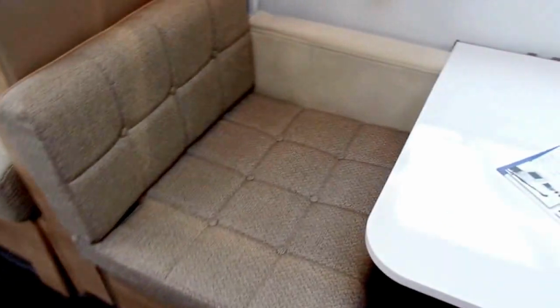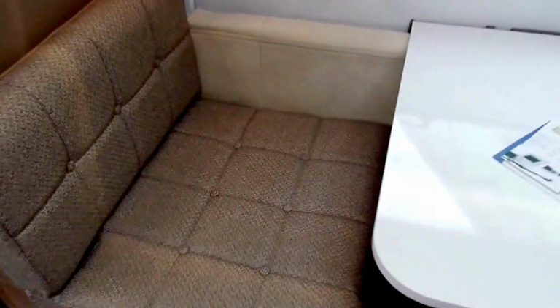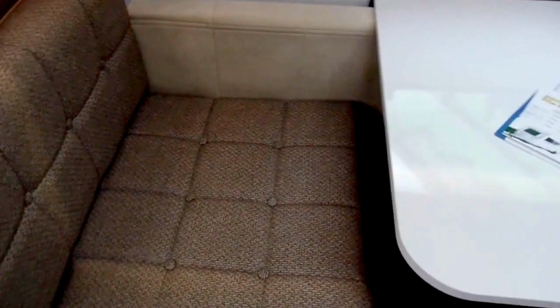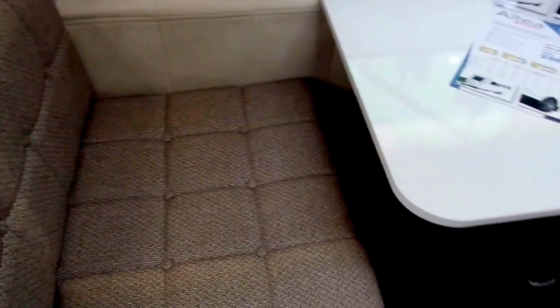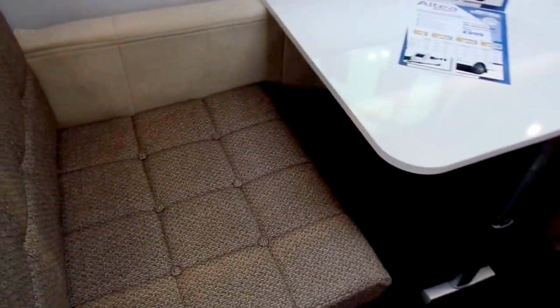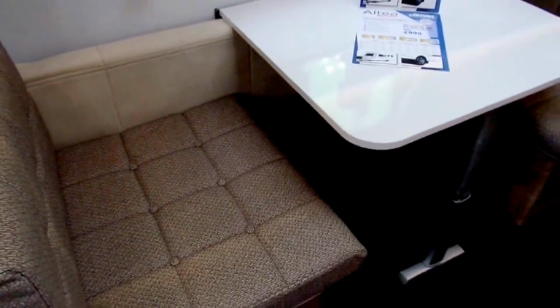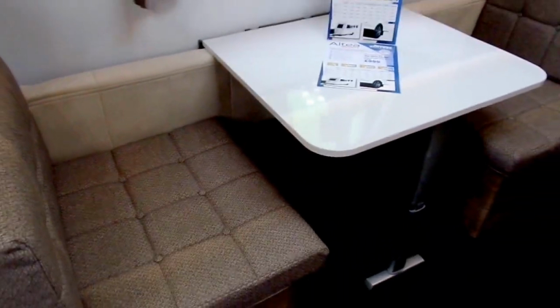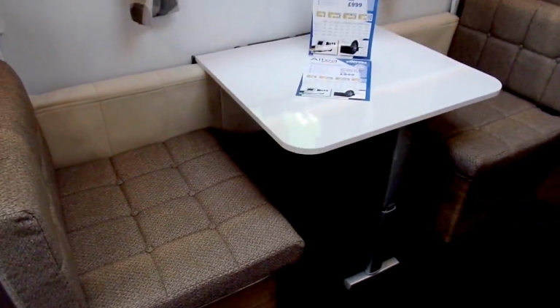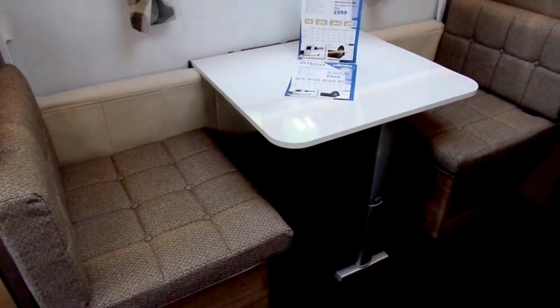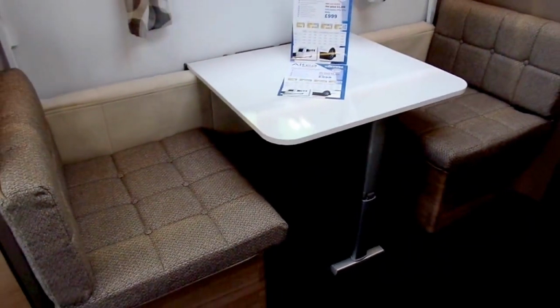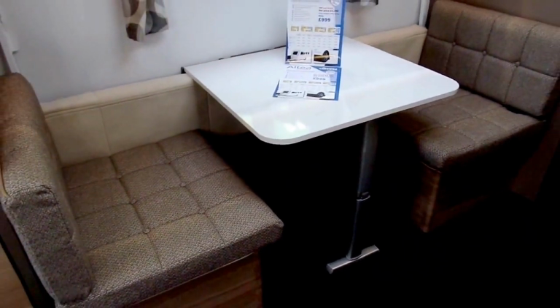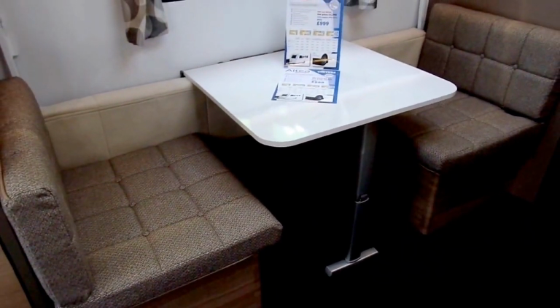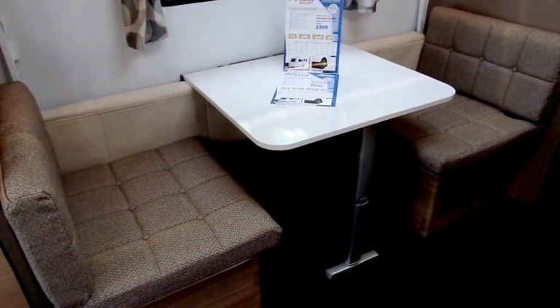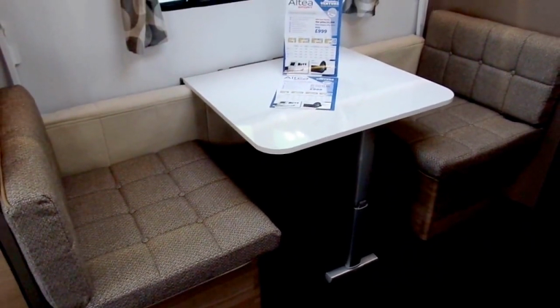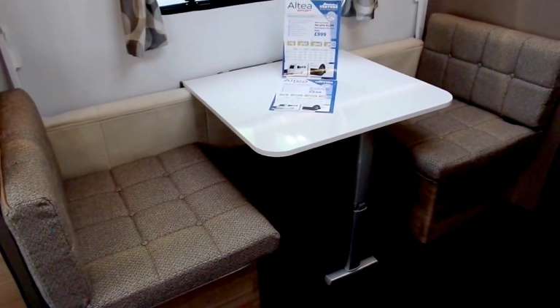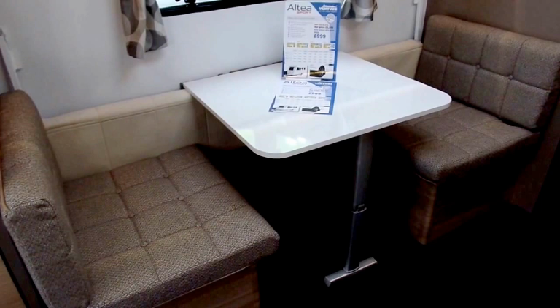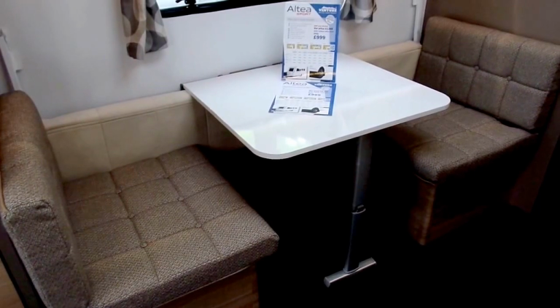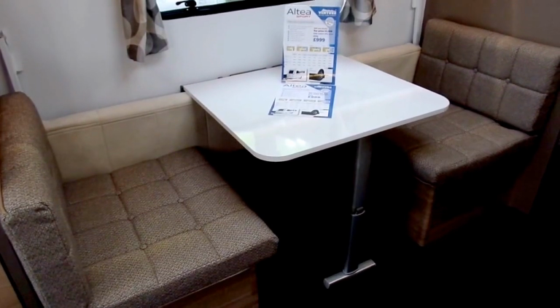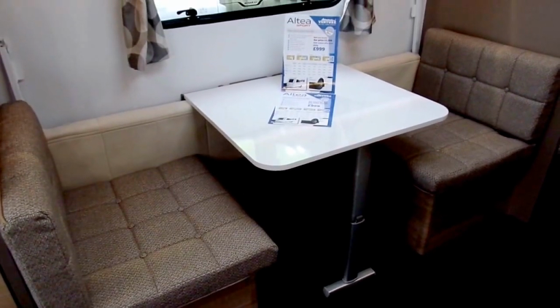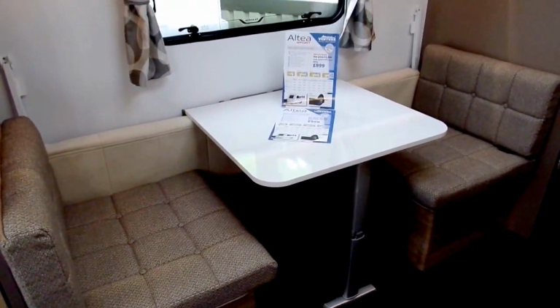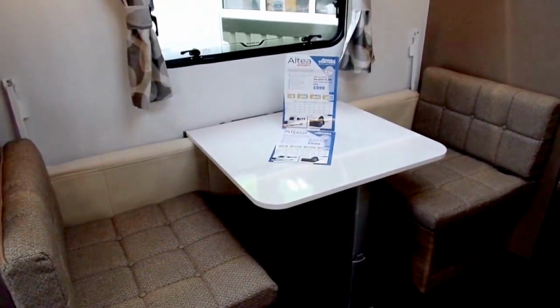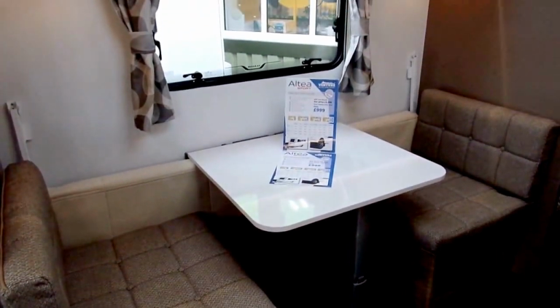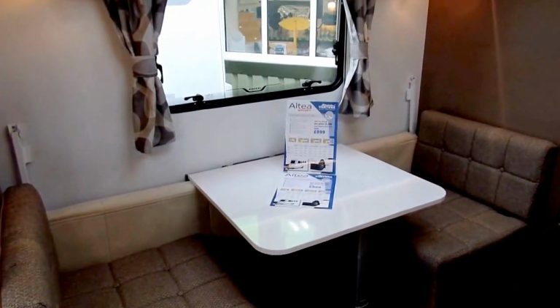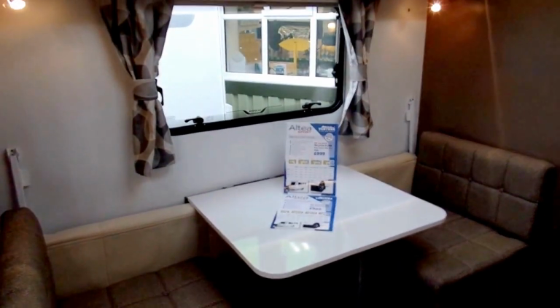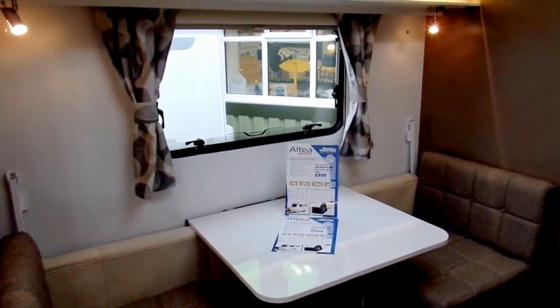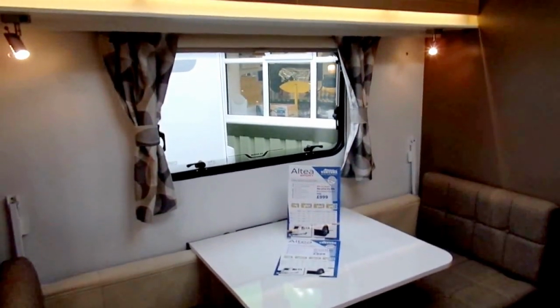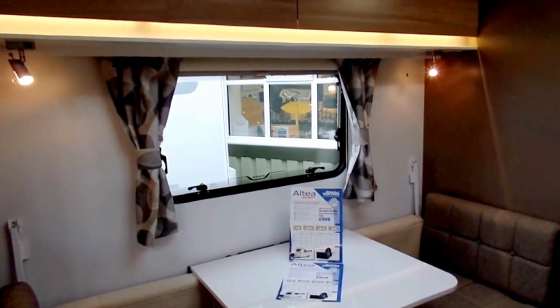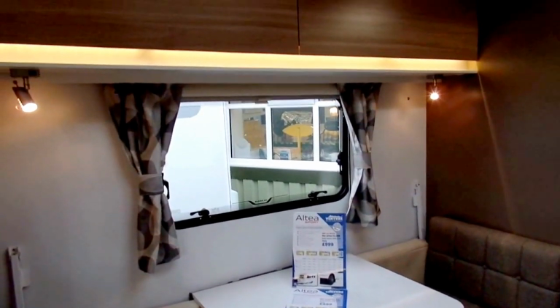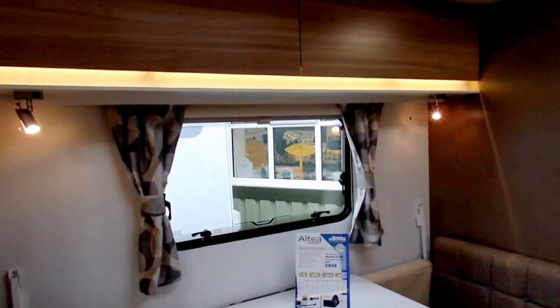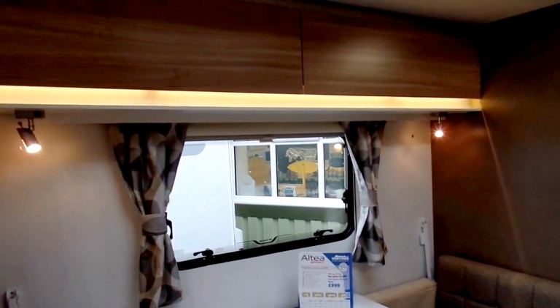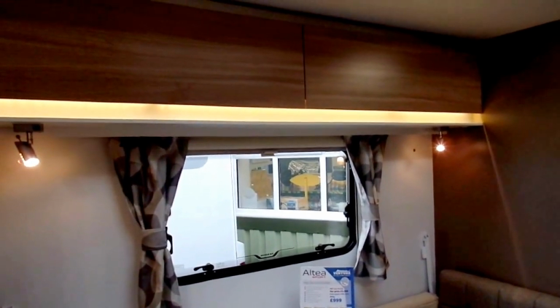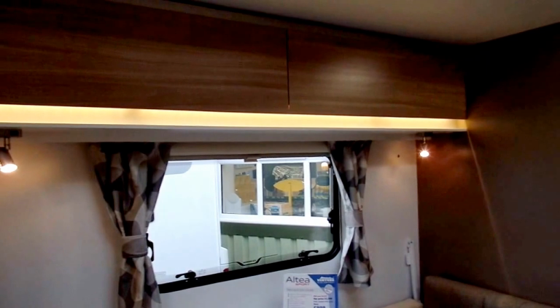Here we've got the dinette in this model, the Tamar, and the fold-out bunk which comes up above that side dinette. There's plenty of storage space above.